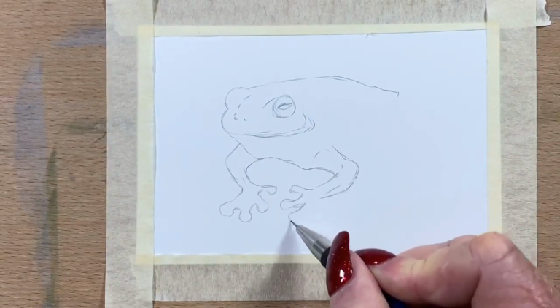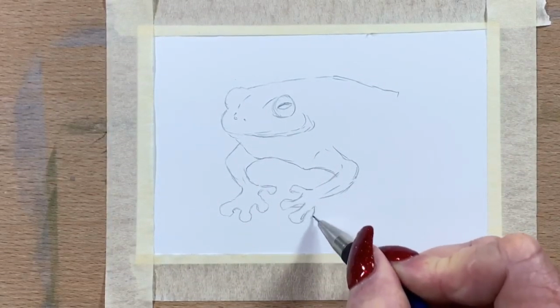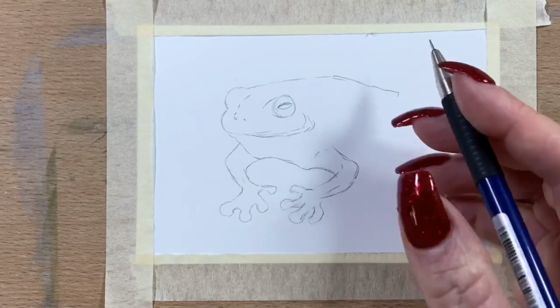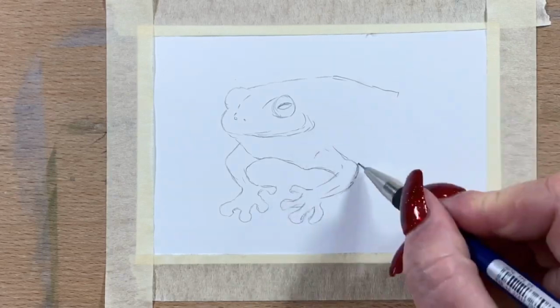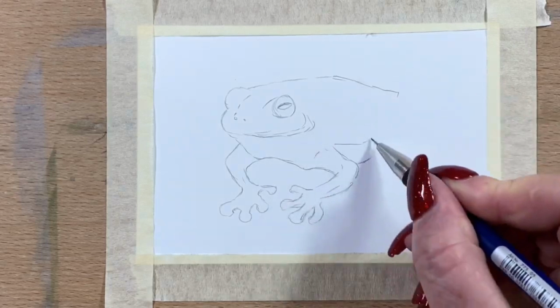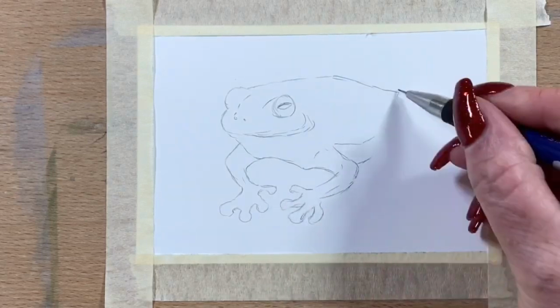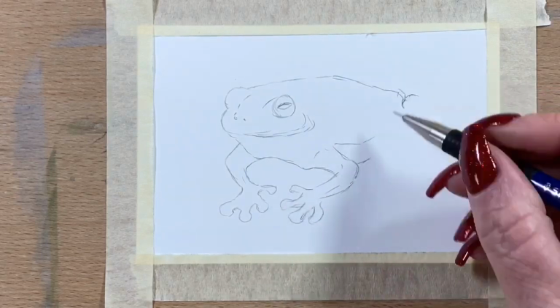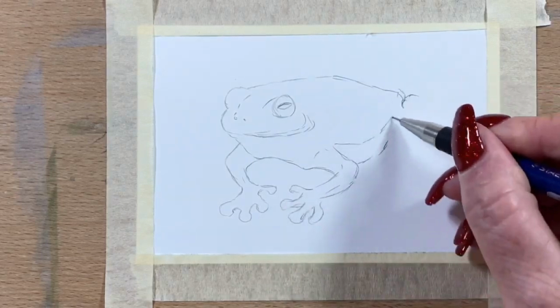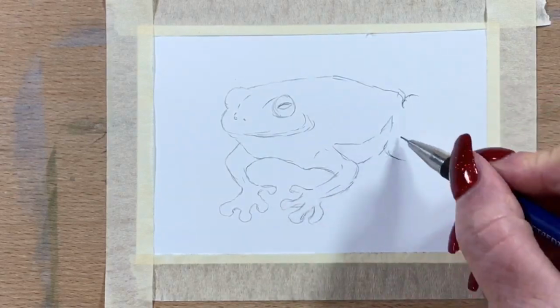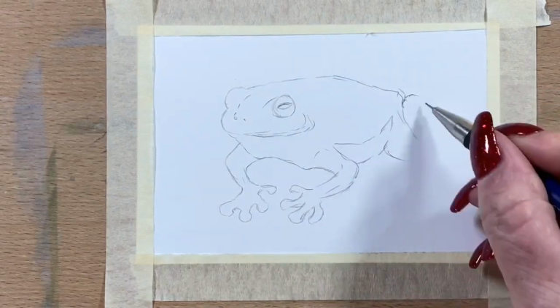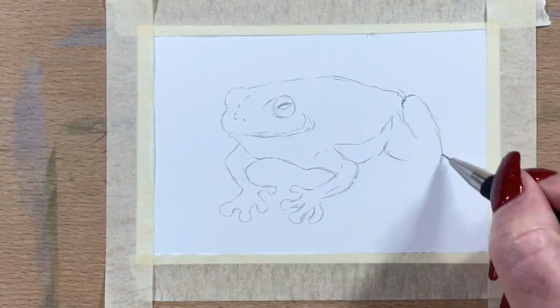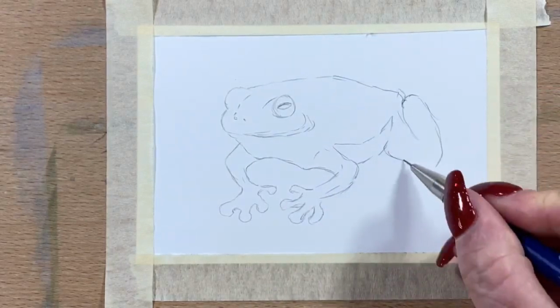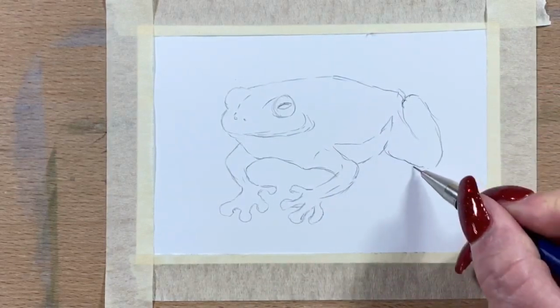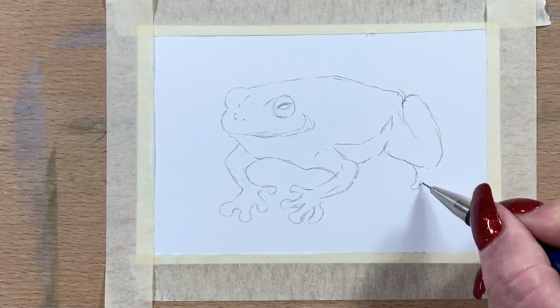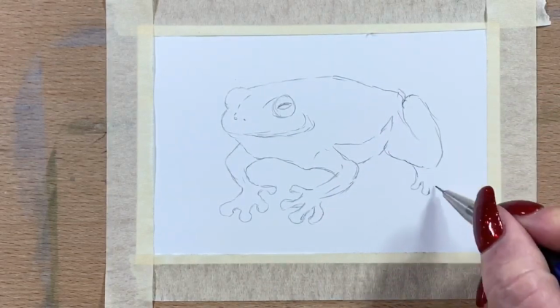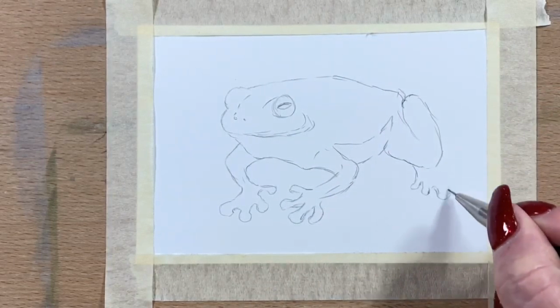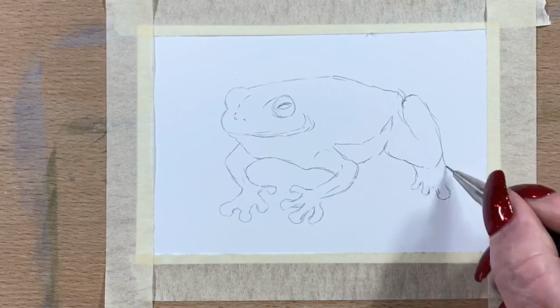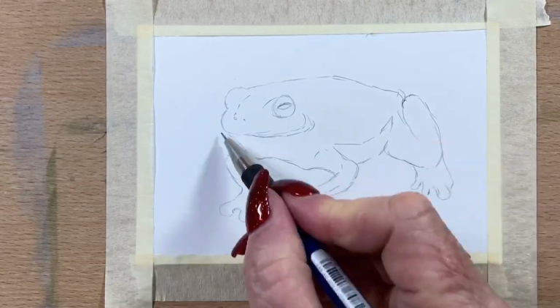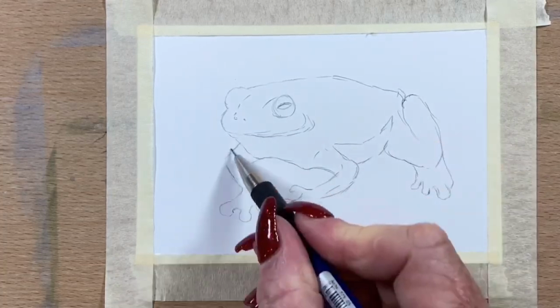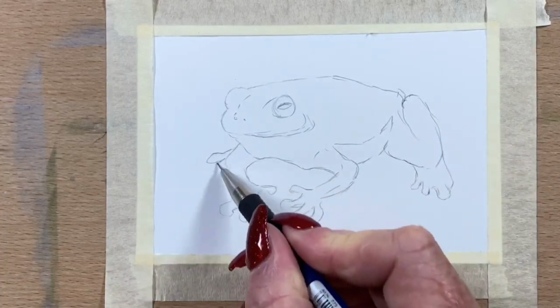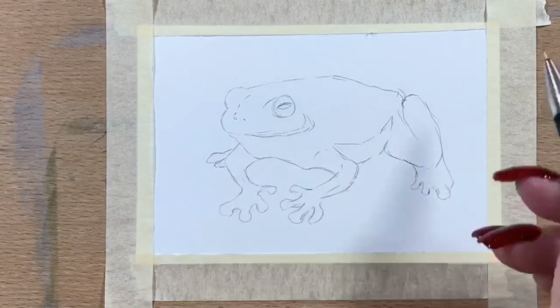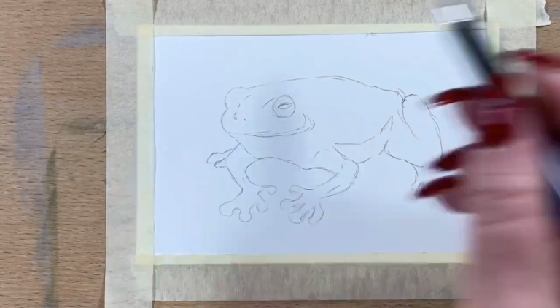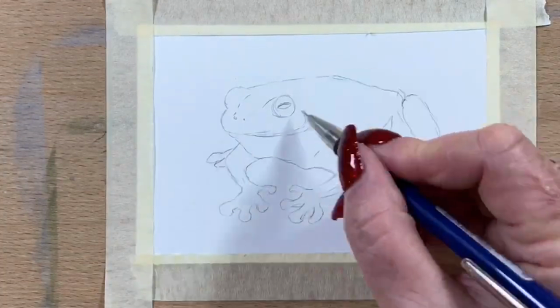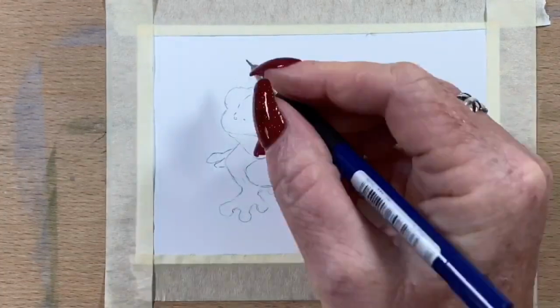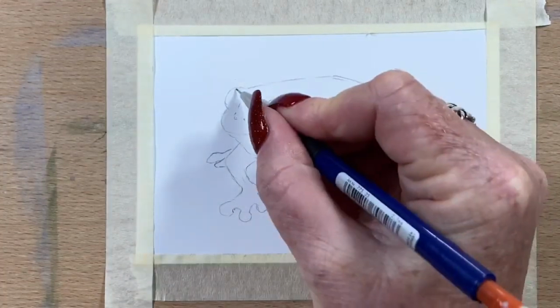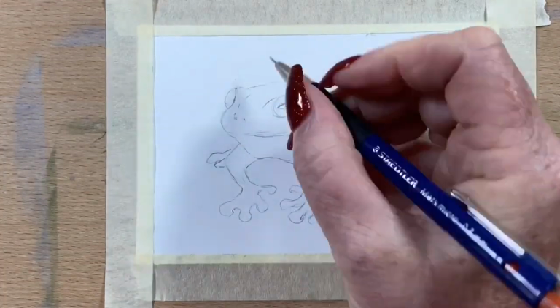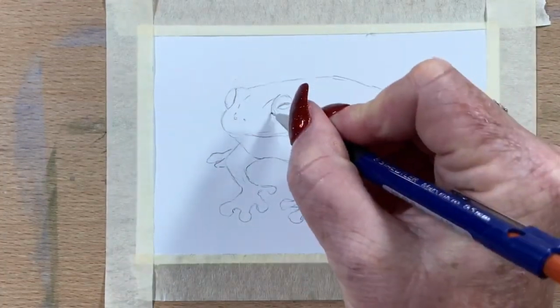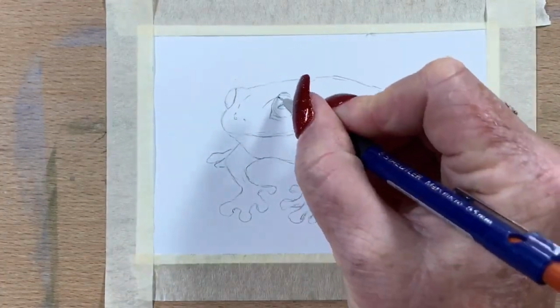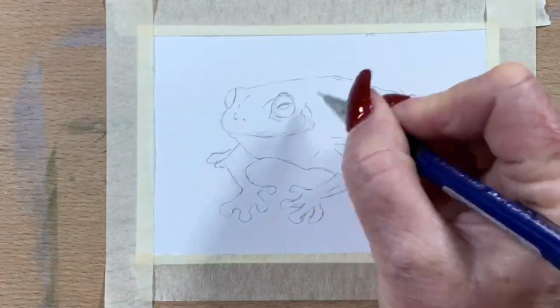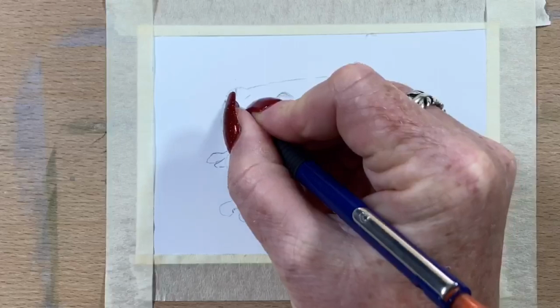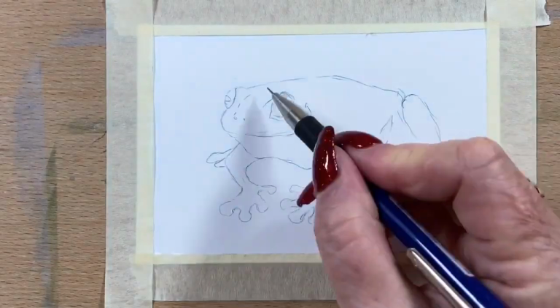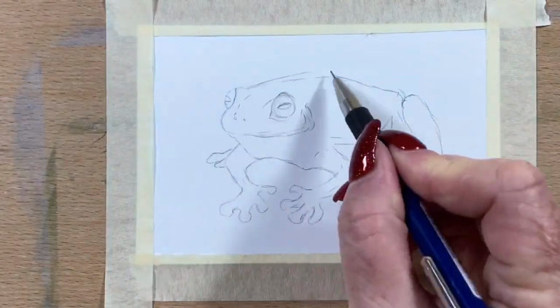I haven't drawn a frog before. I live on a farm and we've got water near the house — we've got a dam down the back and a seasonal creek out the front, and we water our gardens with our dam water.